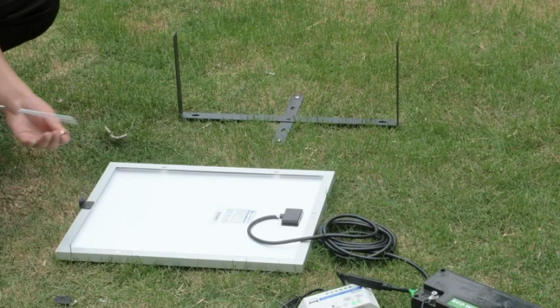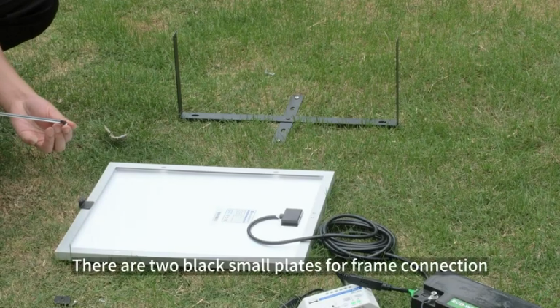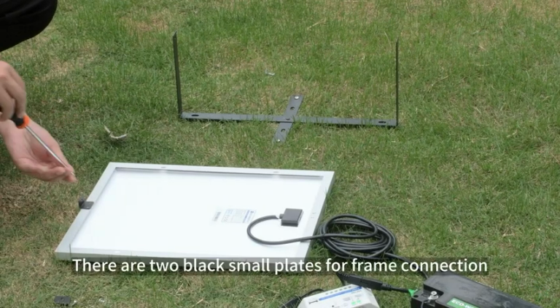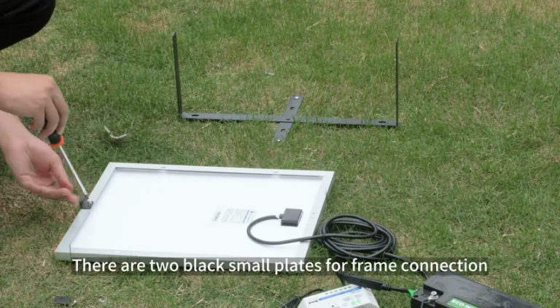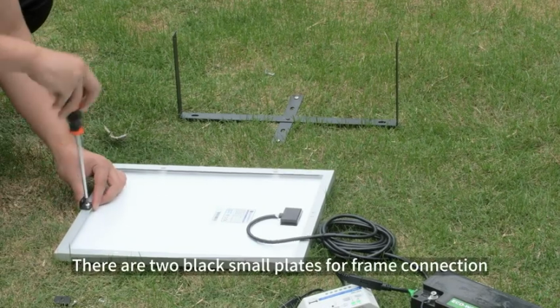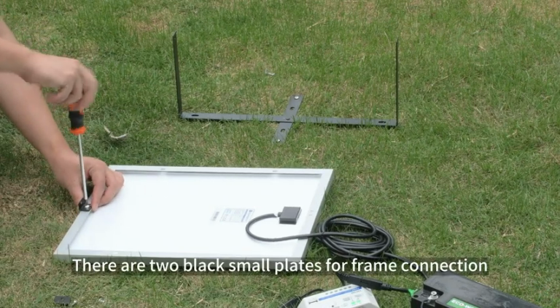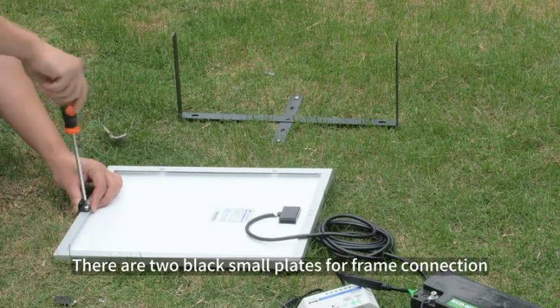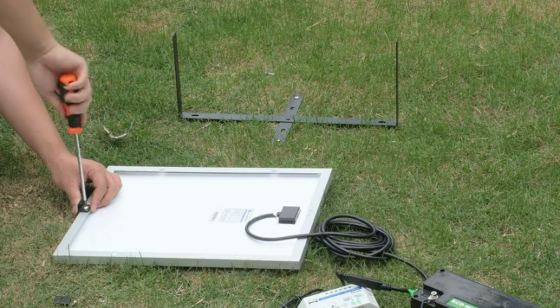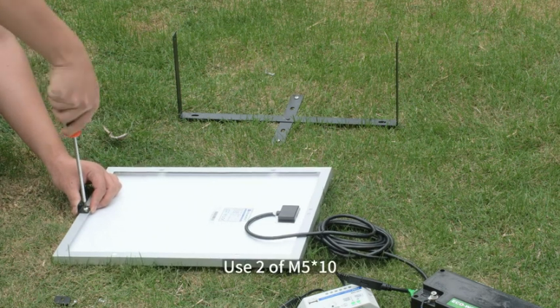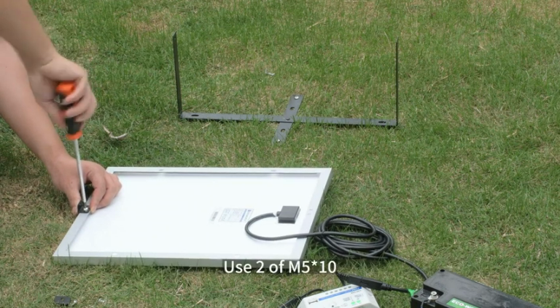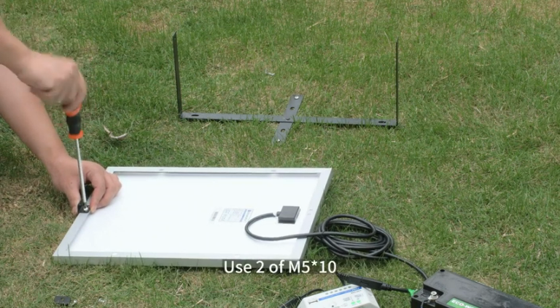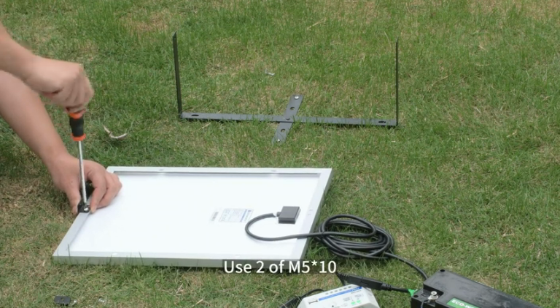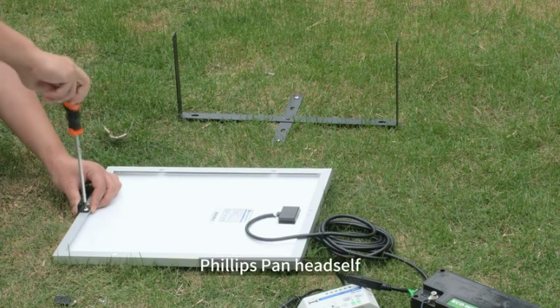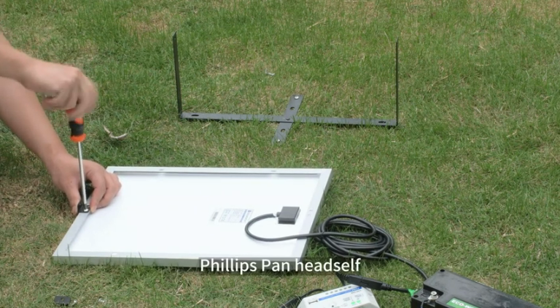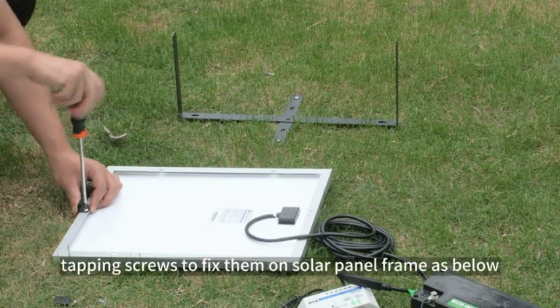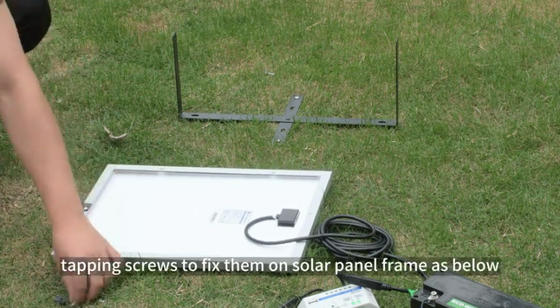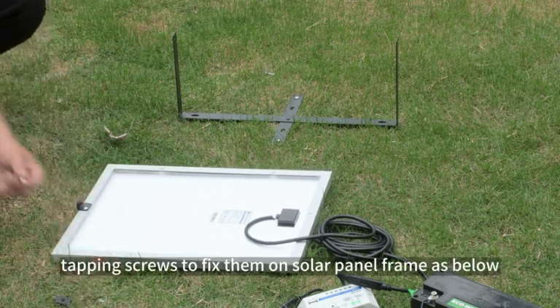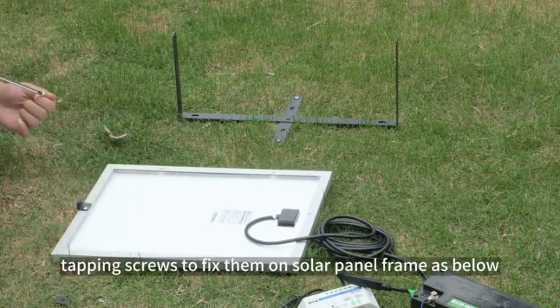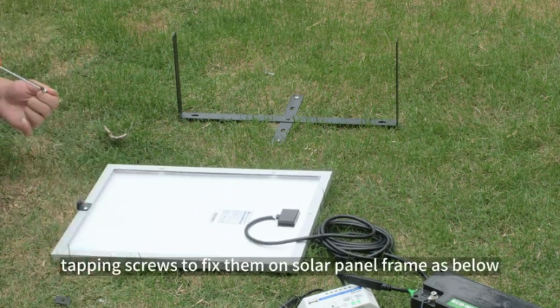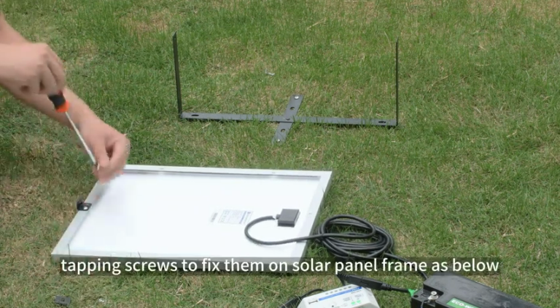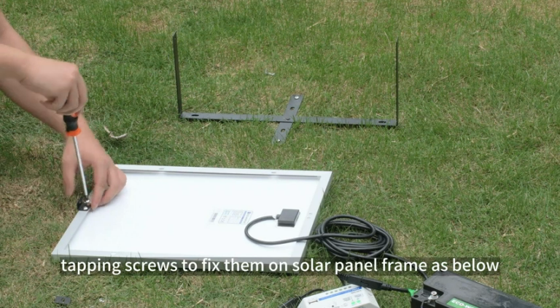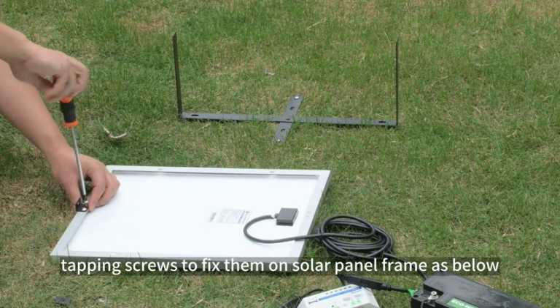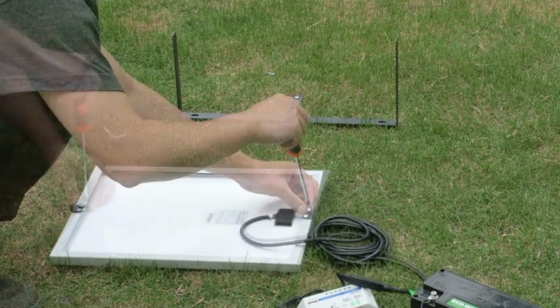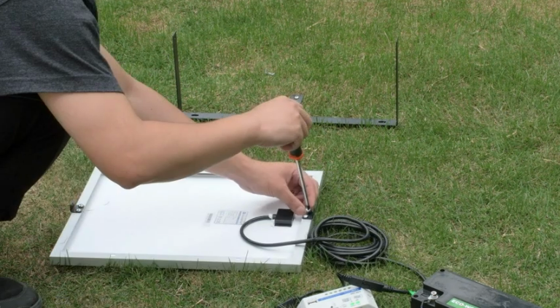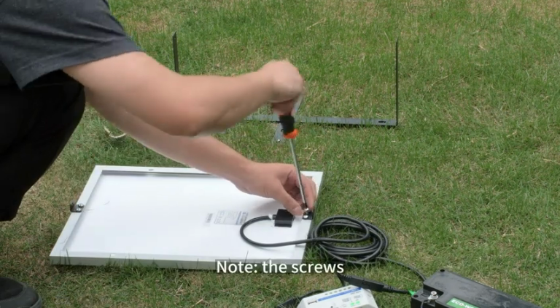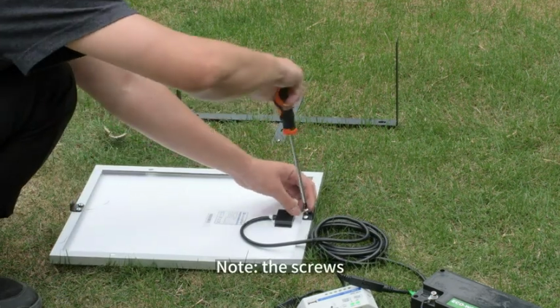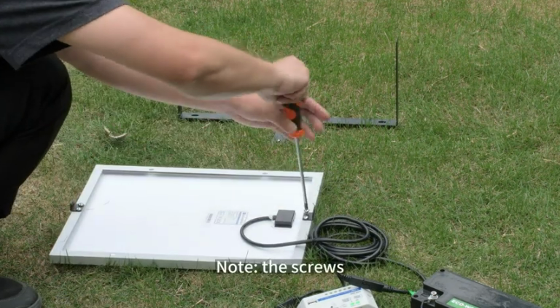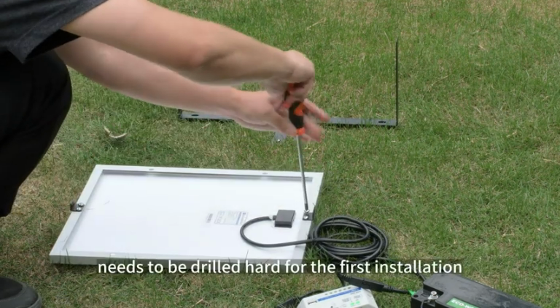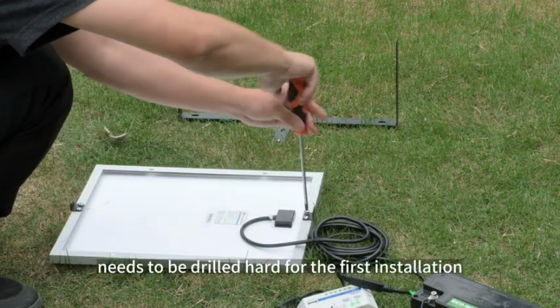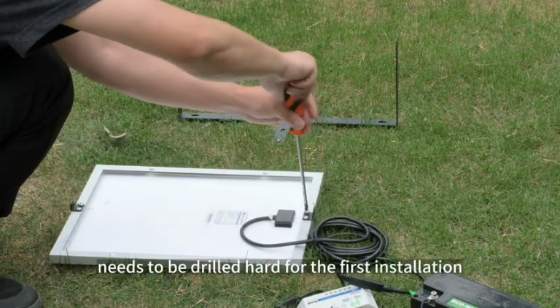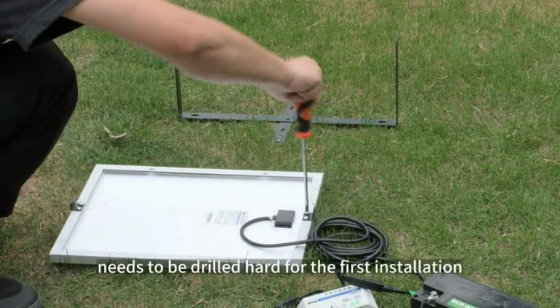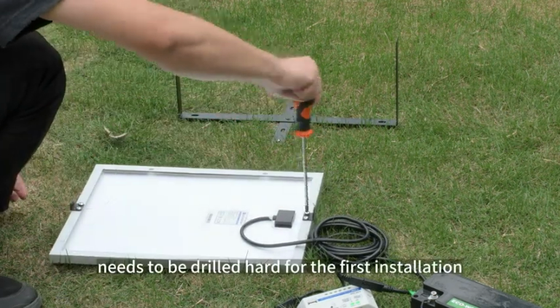There are two black small plates for frame connection. Use two M5×10 Phillips pan head self-tapping screws to fix them on the solar panel frame as shown. The screws need to be drilled hard for the first installation.